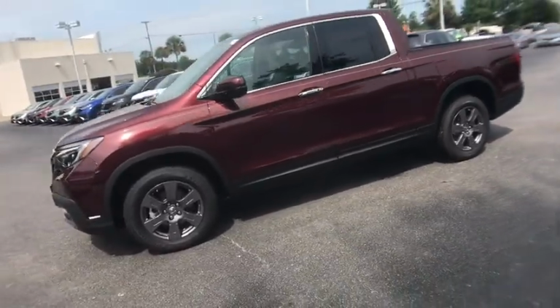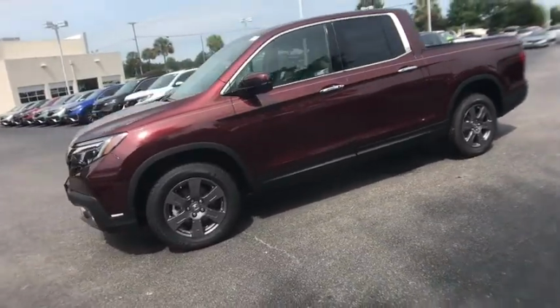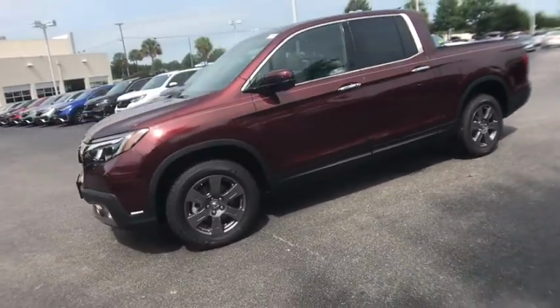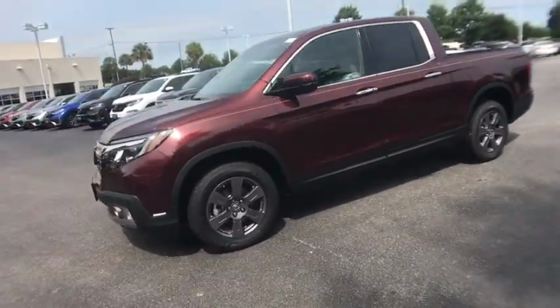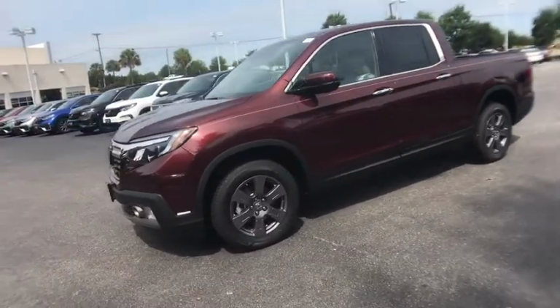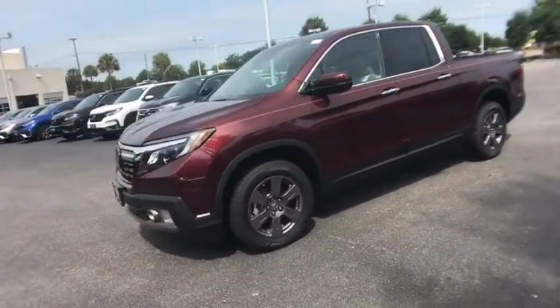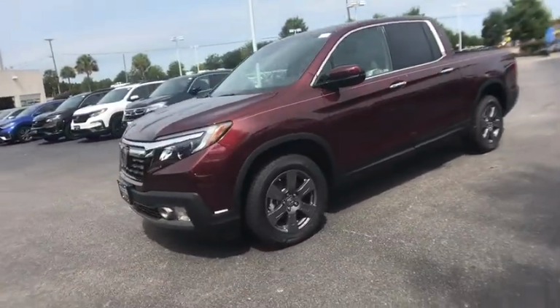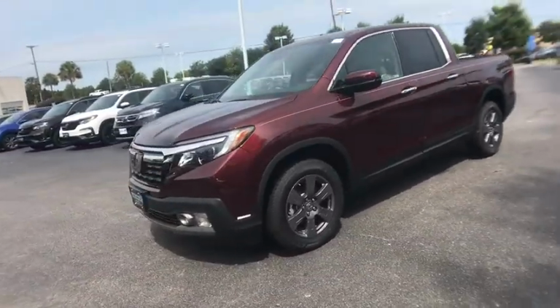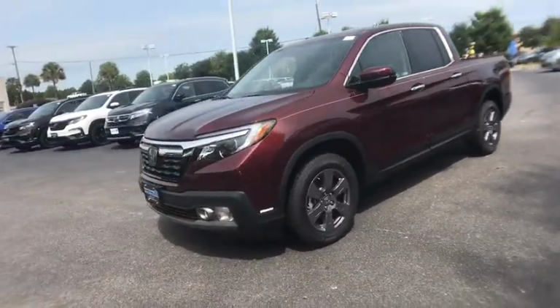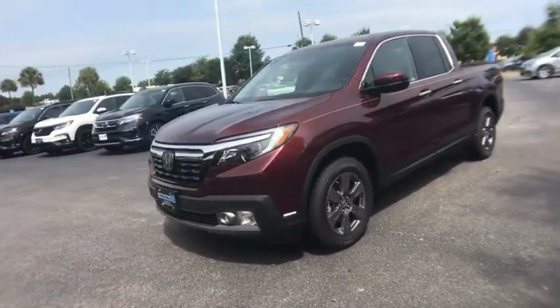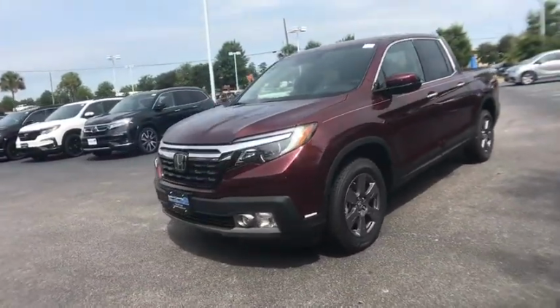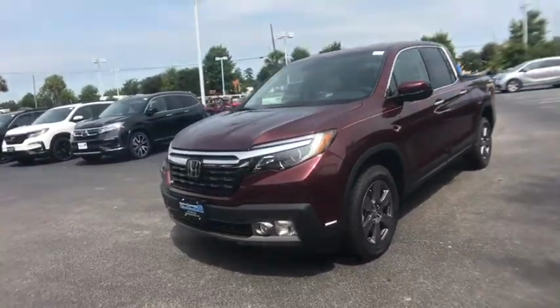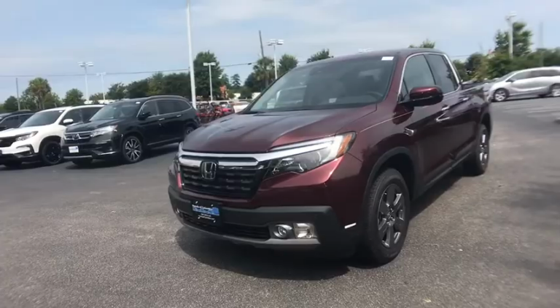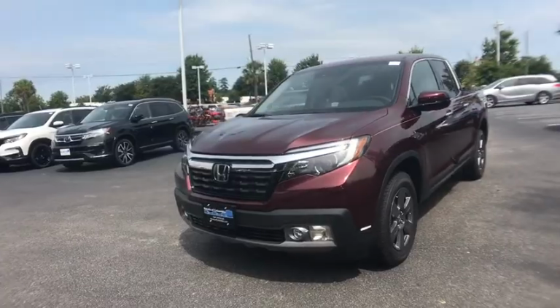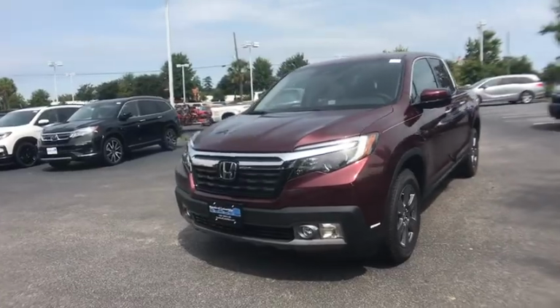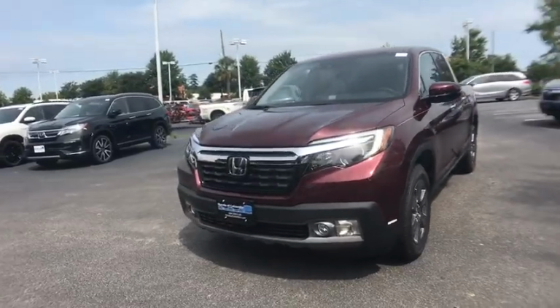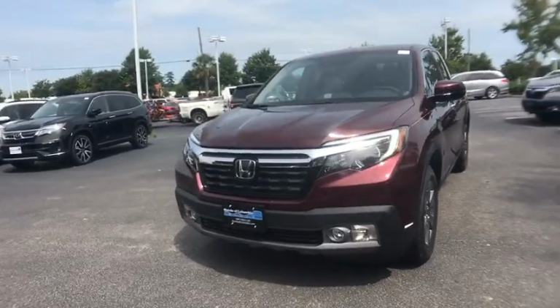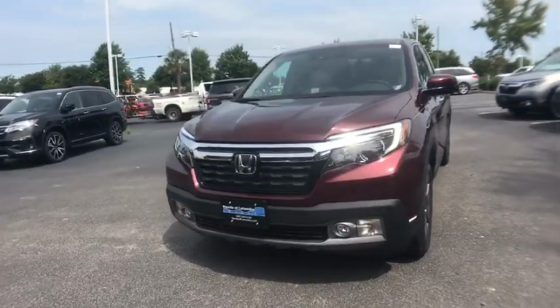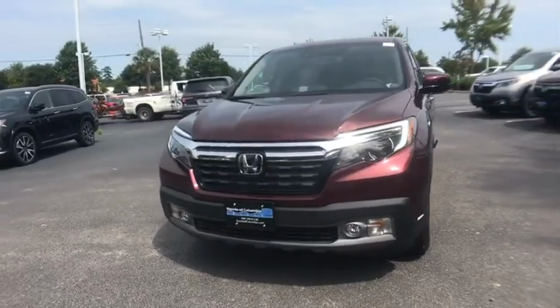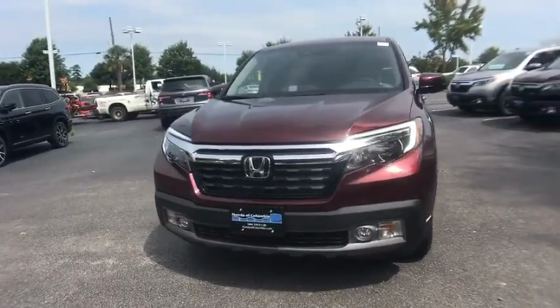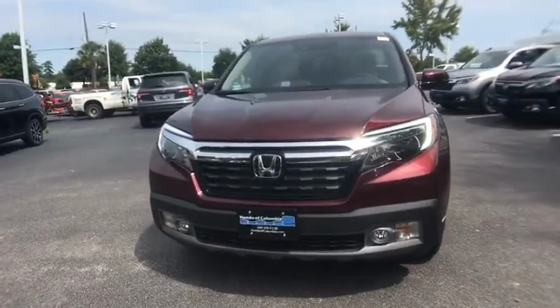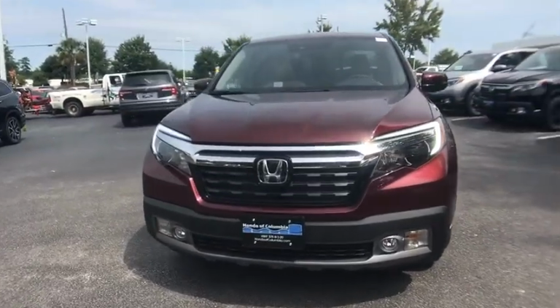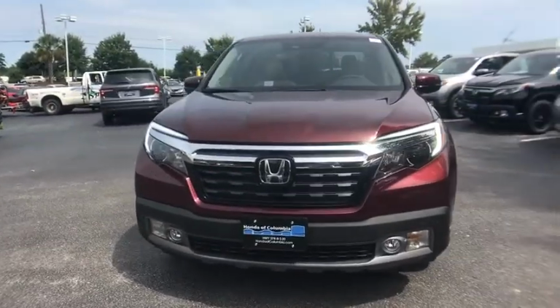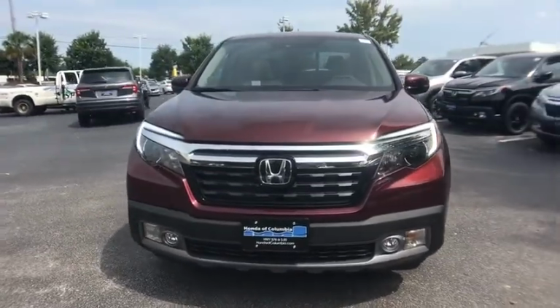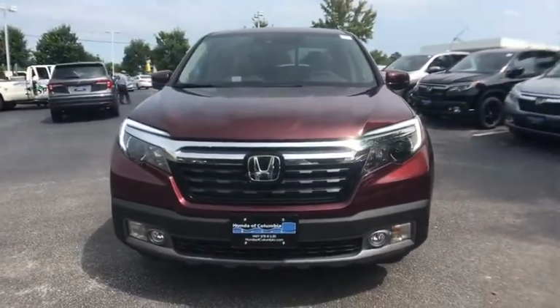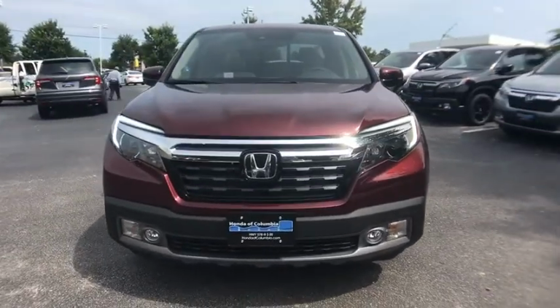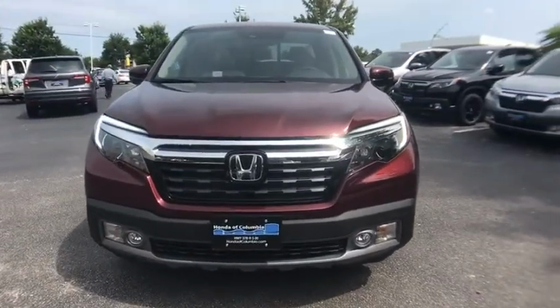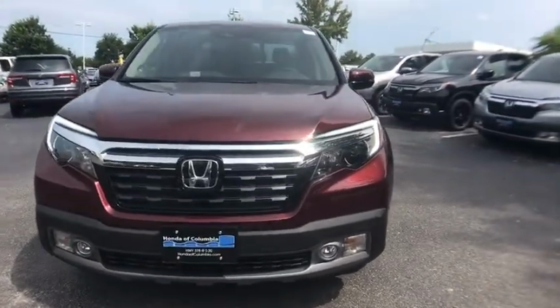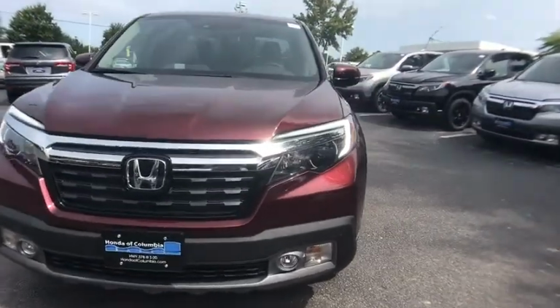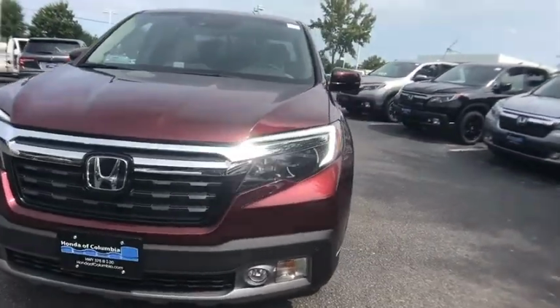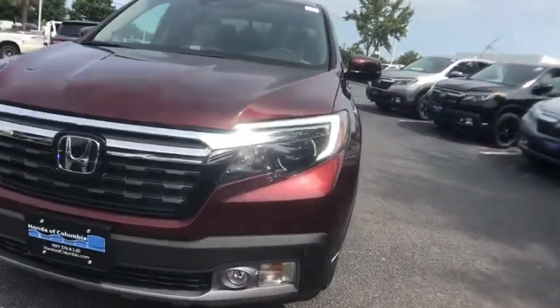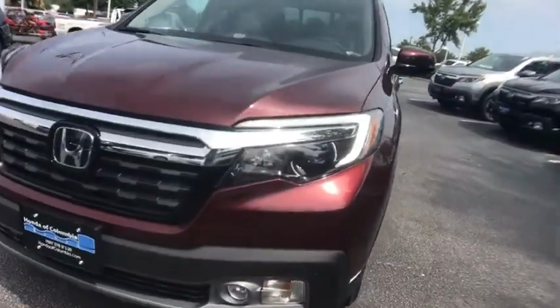Compass, rear window defroster, security system, trip computer, power windows, electronic stability control, power moonroof, tachometer.